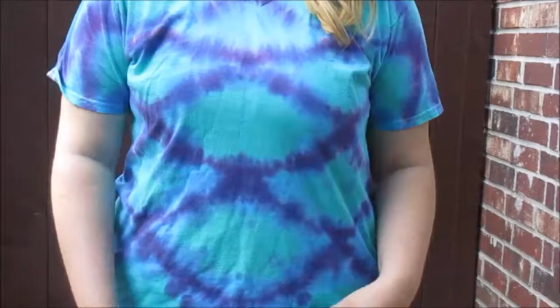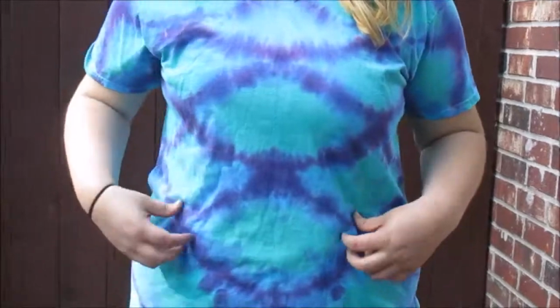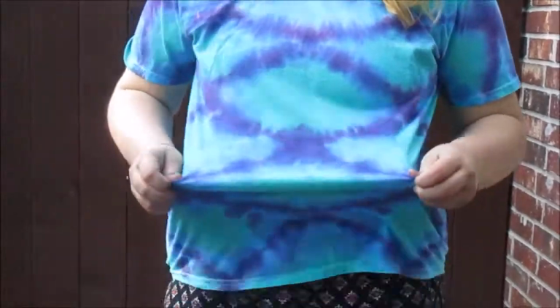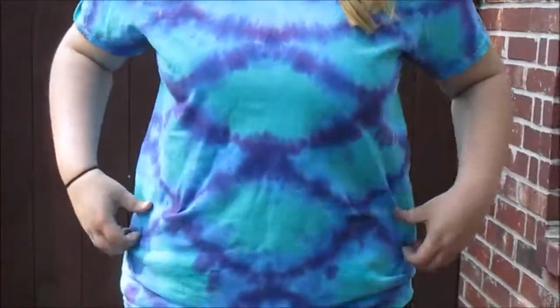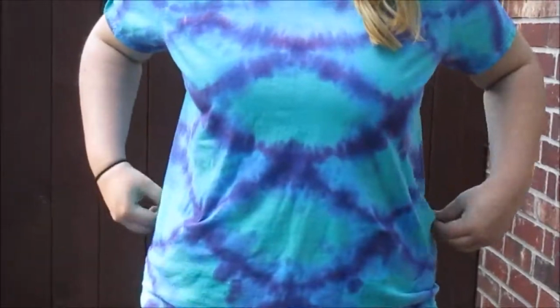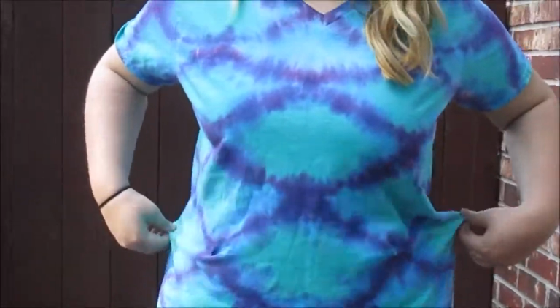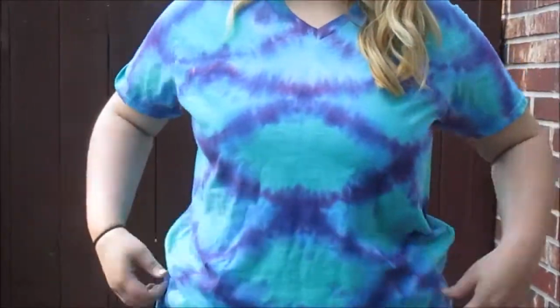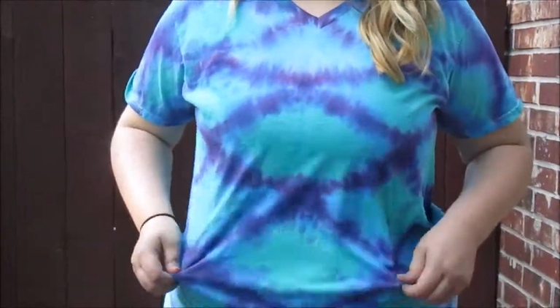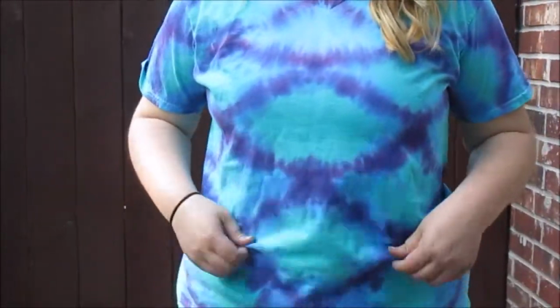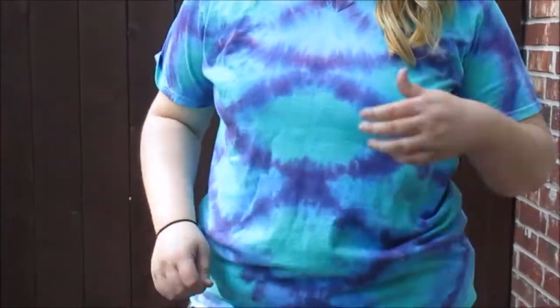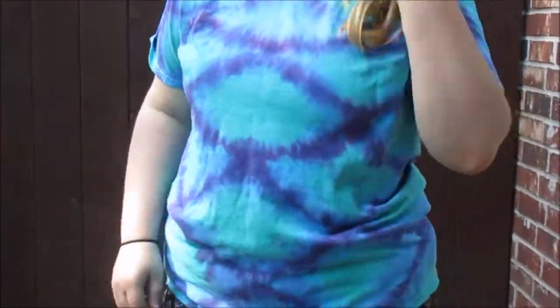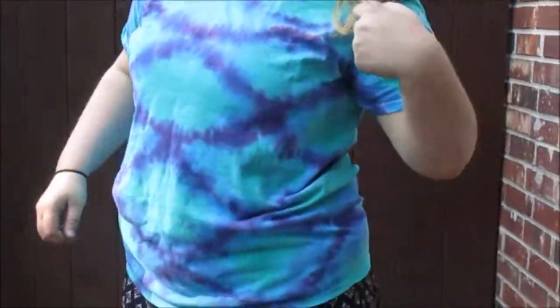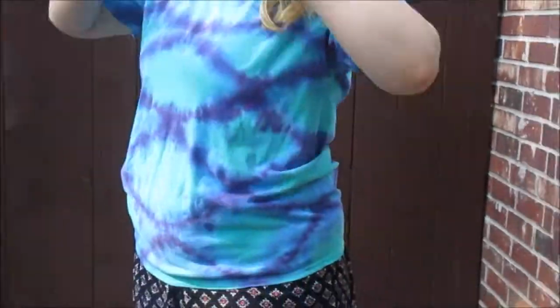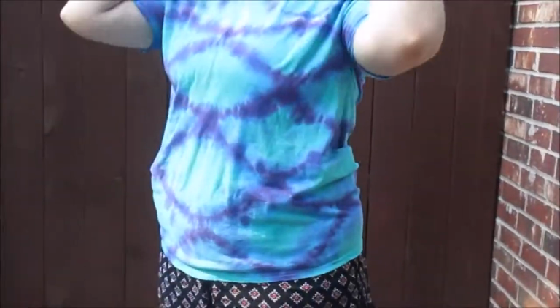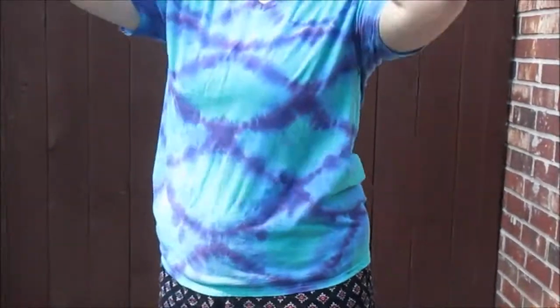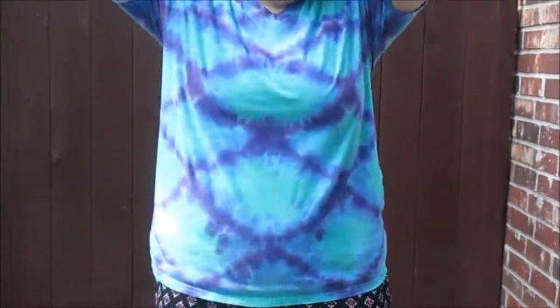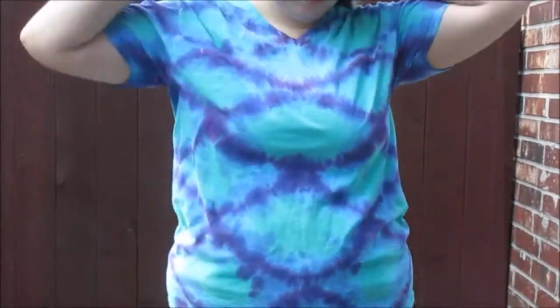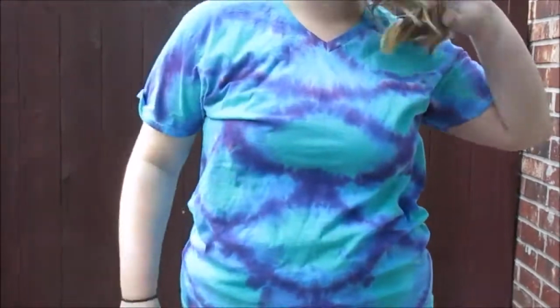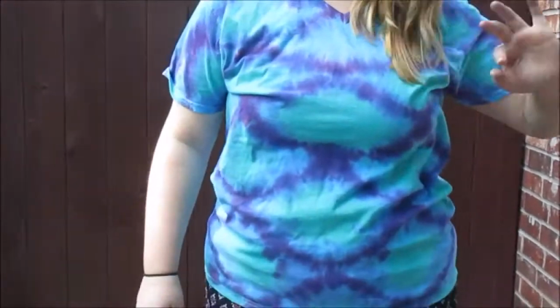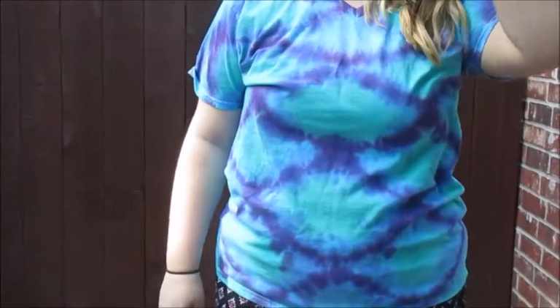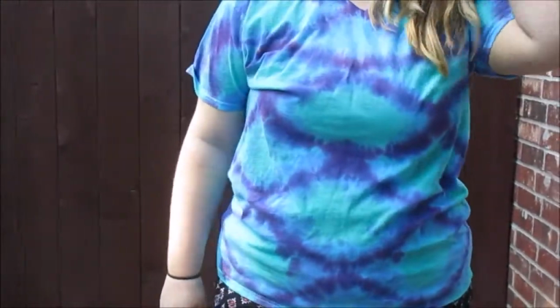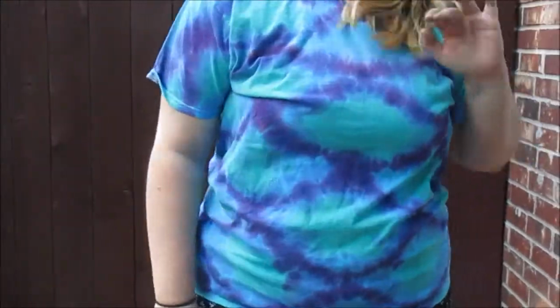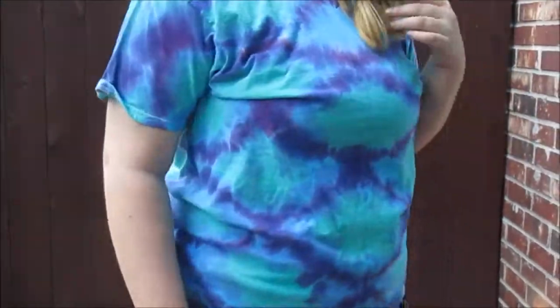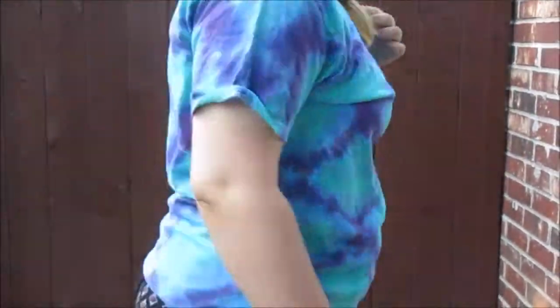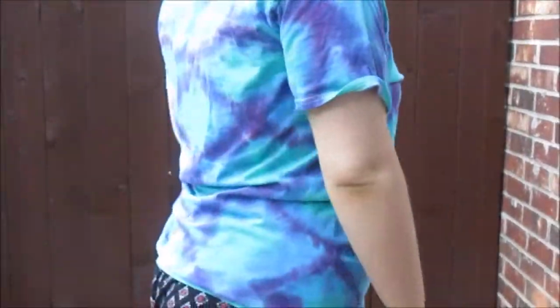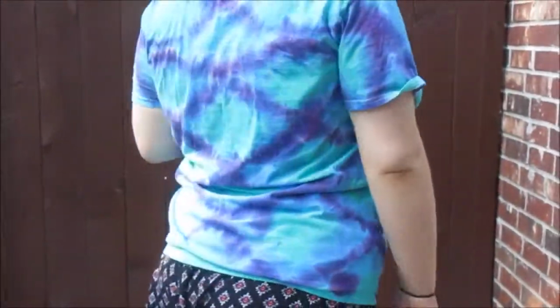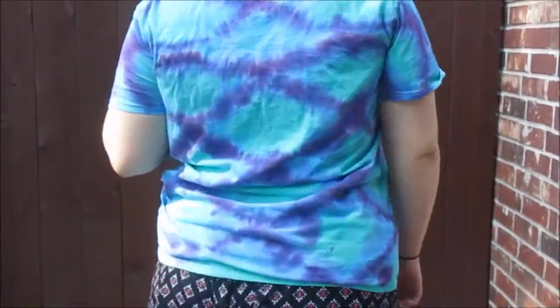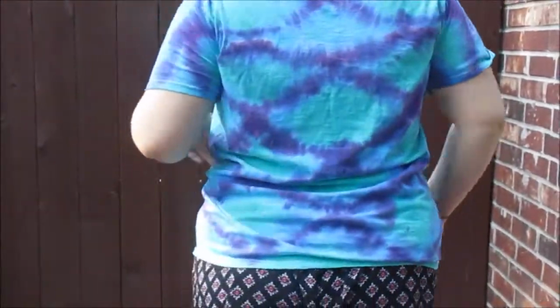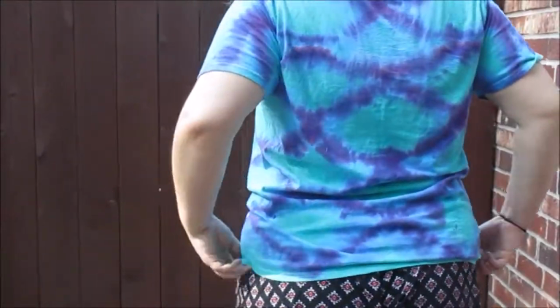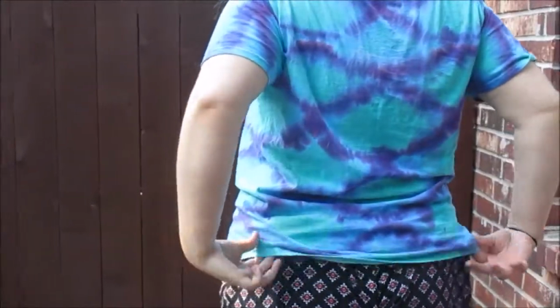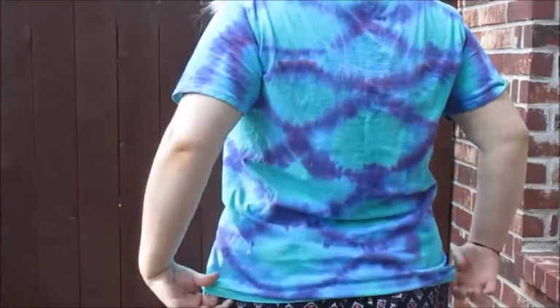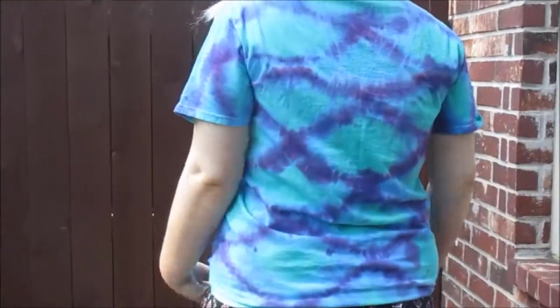Hey guys, in this video I'm going to show you how to do mermaid scale tie-dye. This is the end result. If you are interested in seeing how I did this, stay tuned.